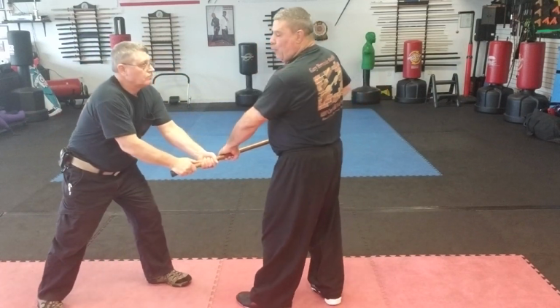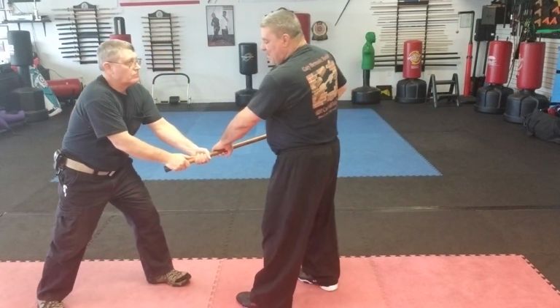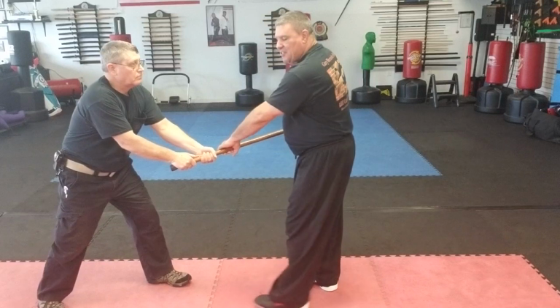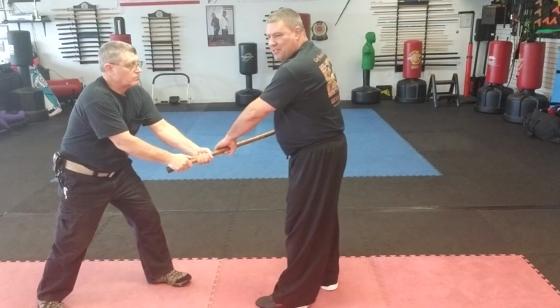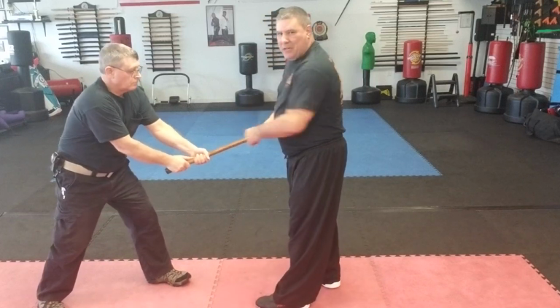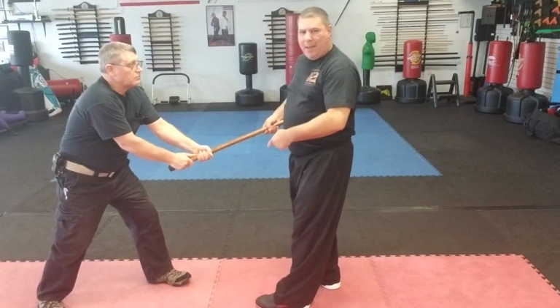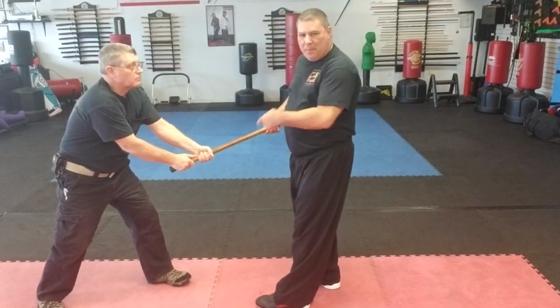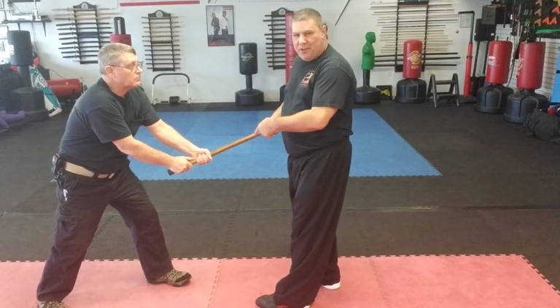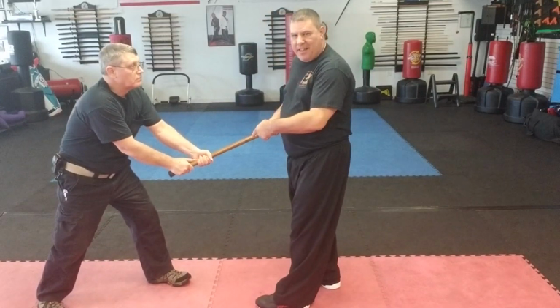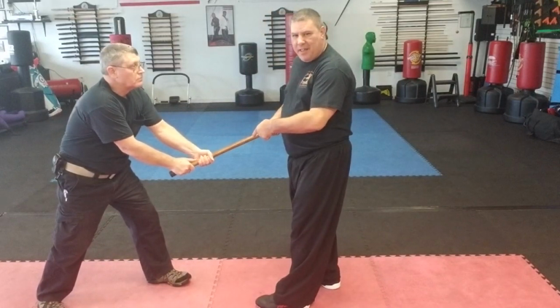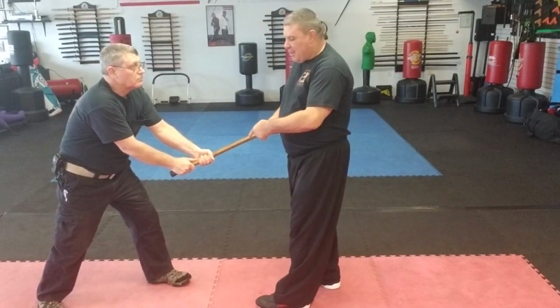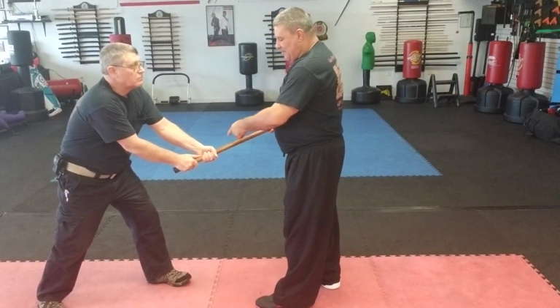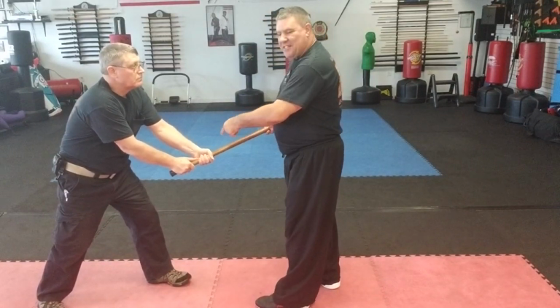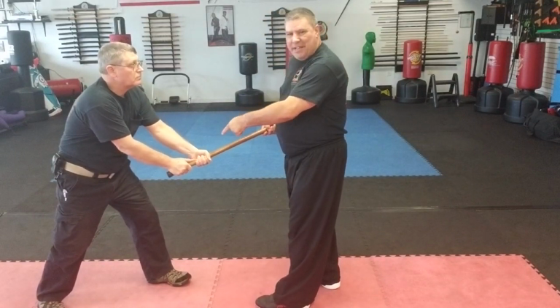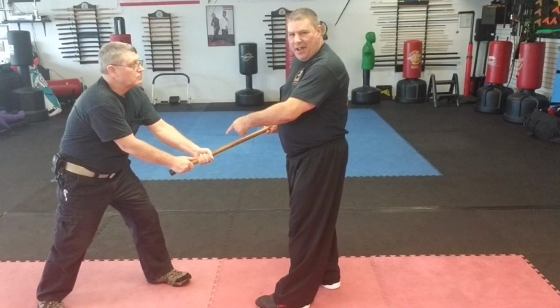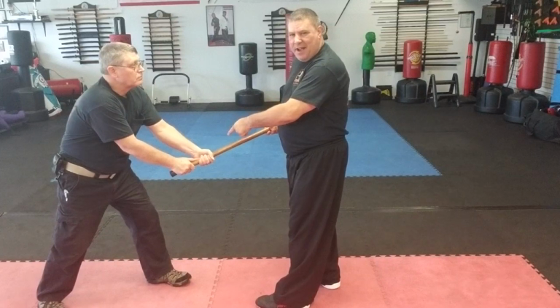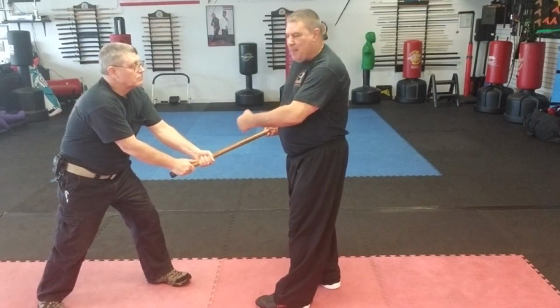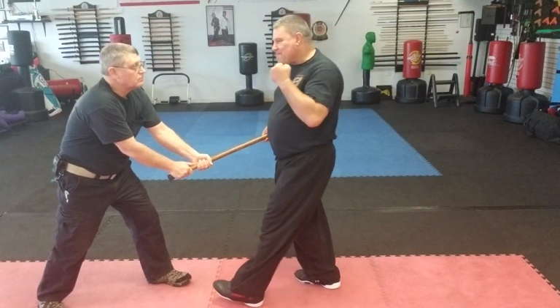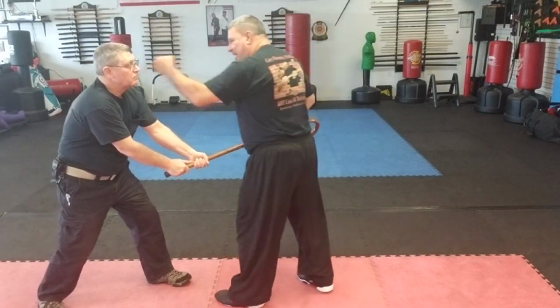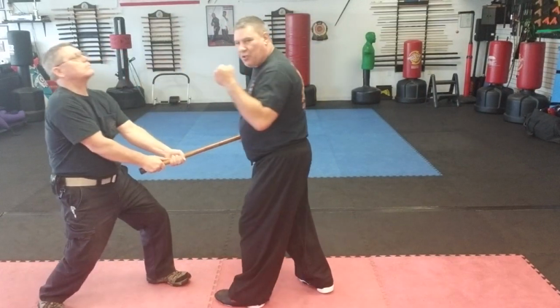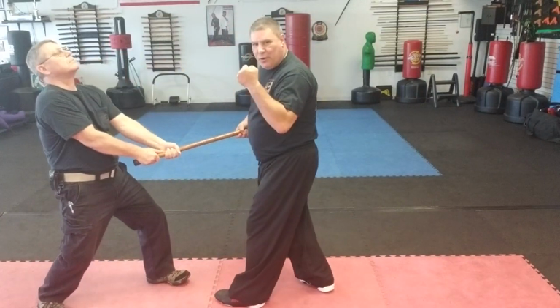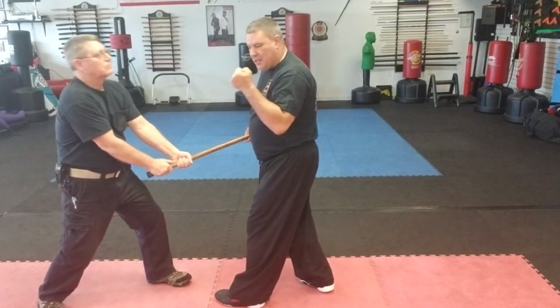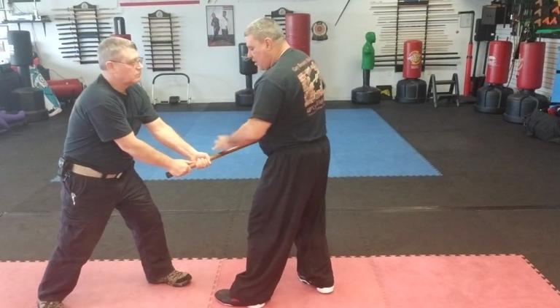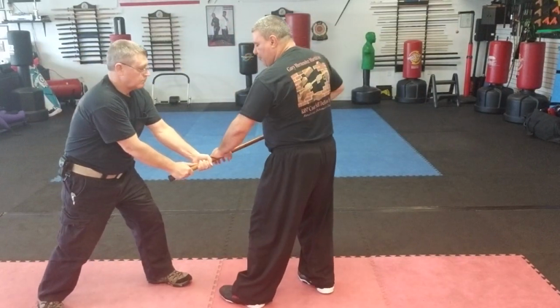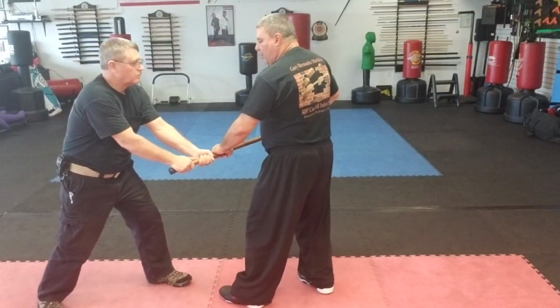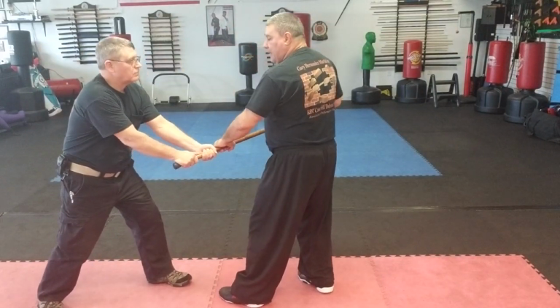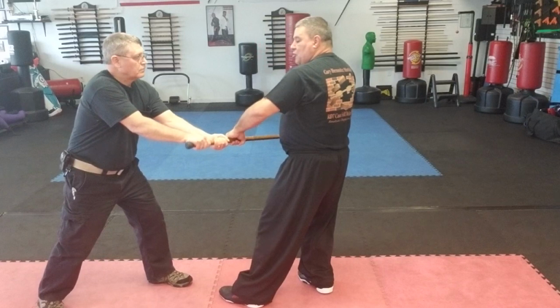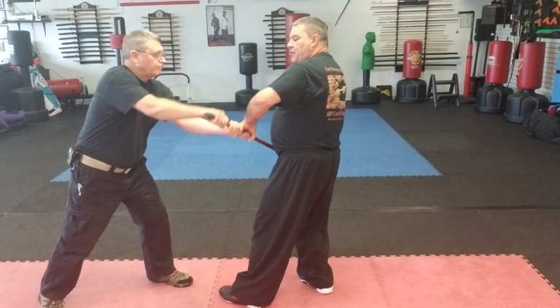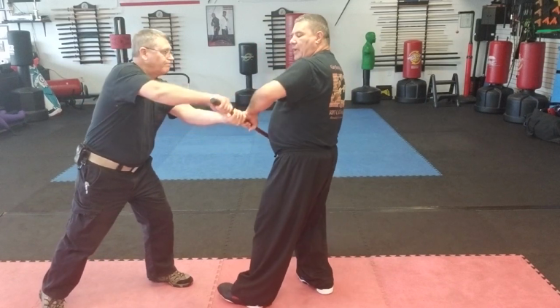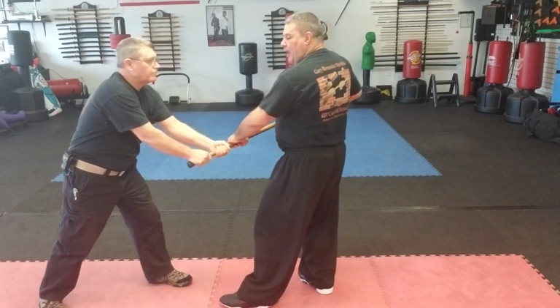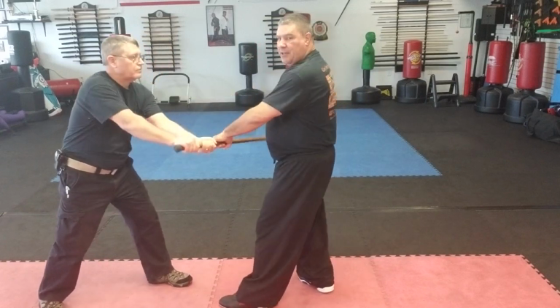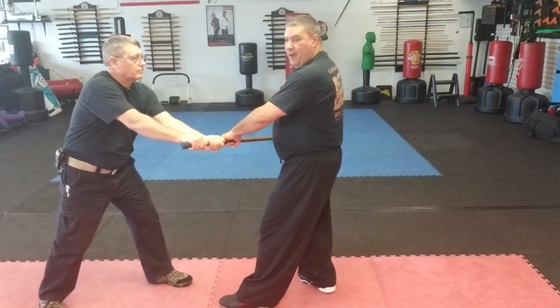He double-hands the cane. One of the best things about when somebody grabs something with both hands: his two hands are occupied. I just go with a straight punch. But from here I can use leverage even though he's fighting it.